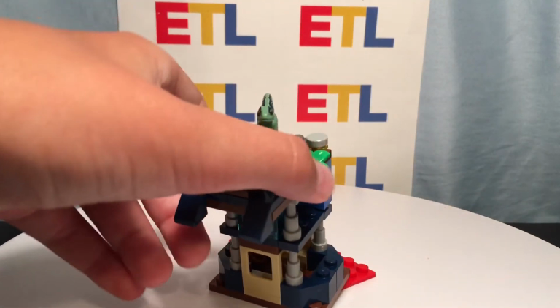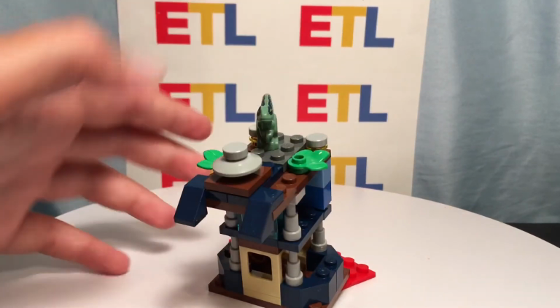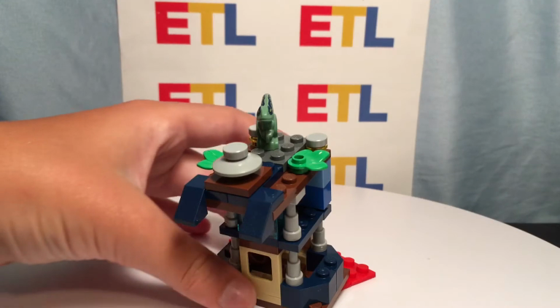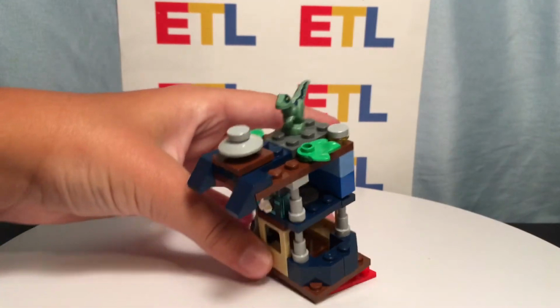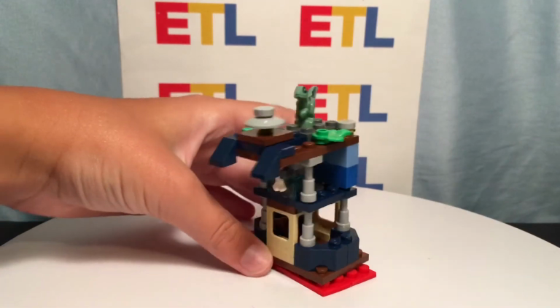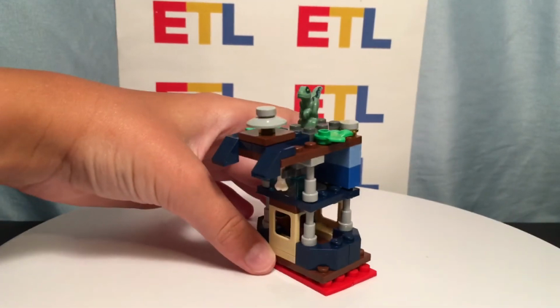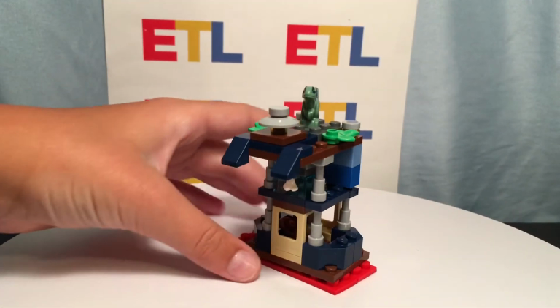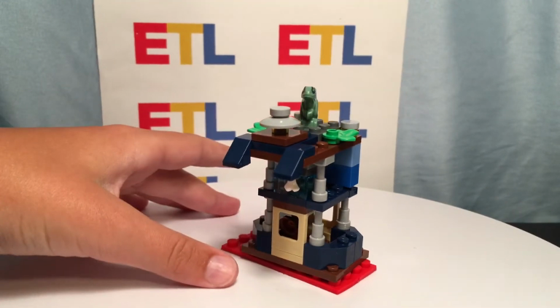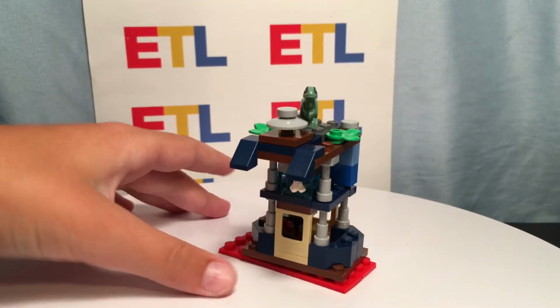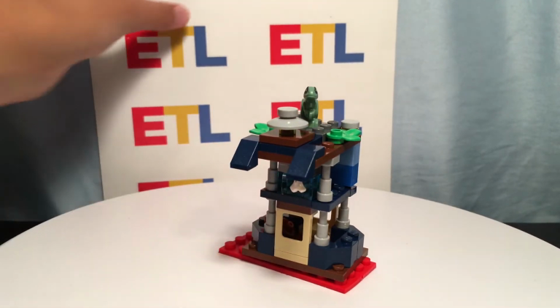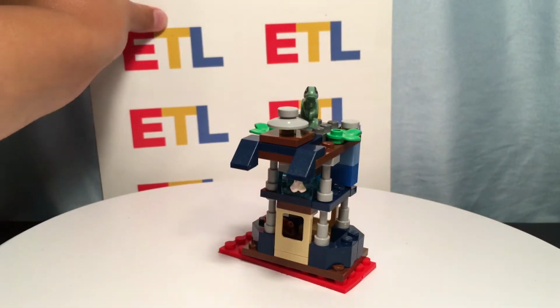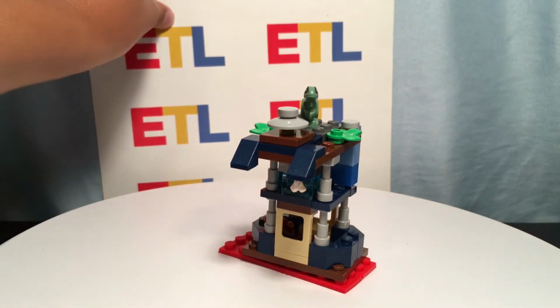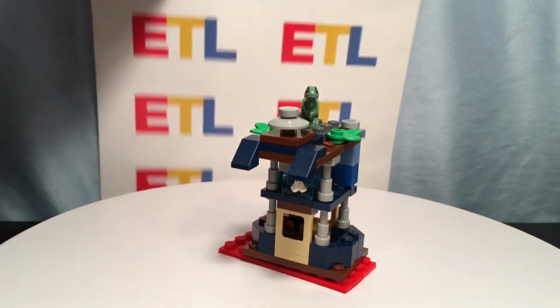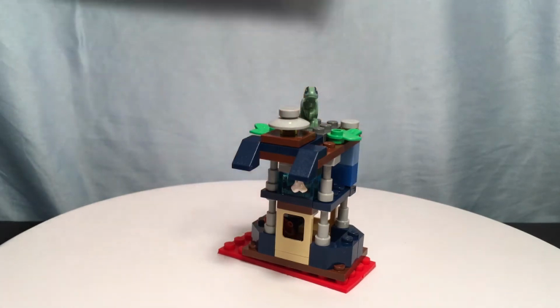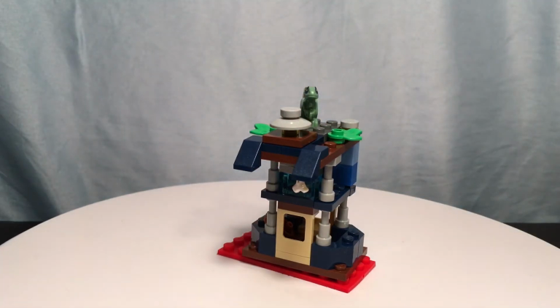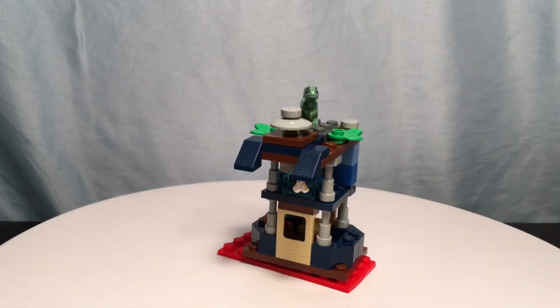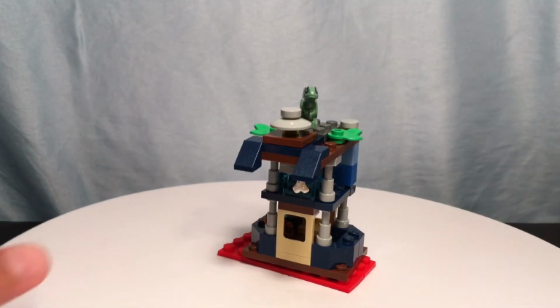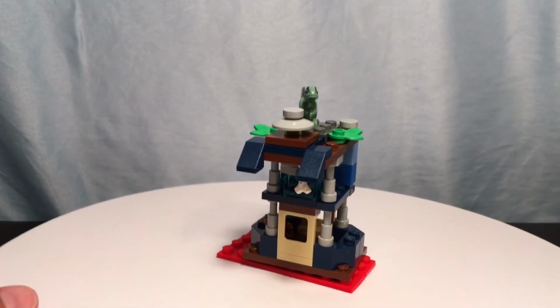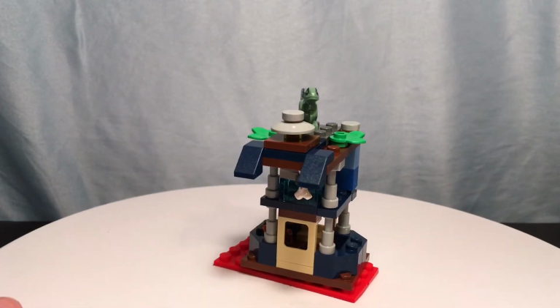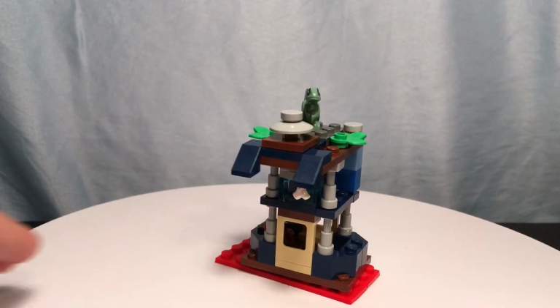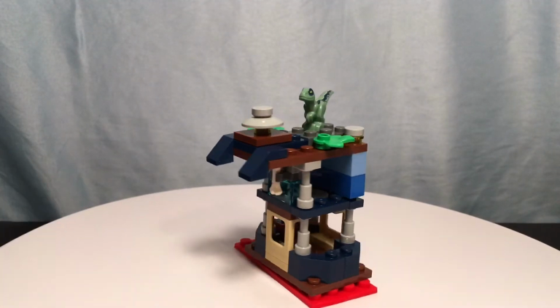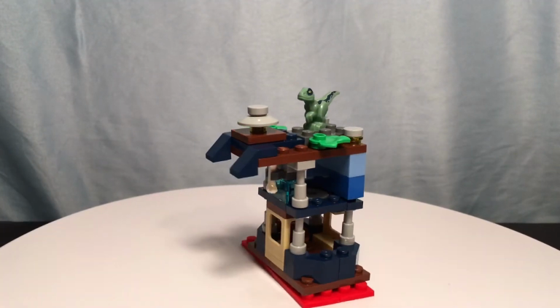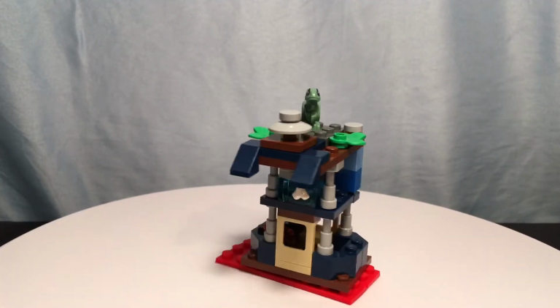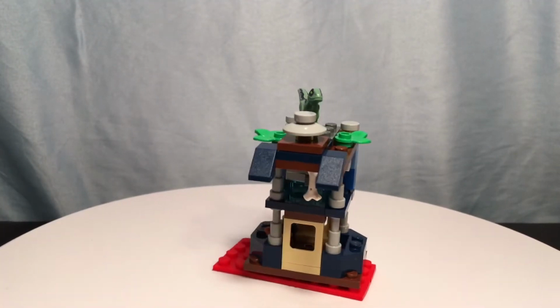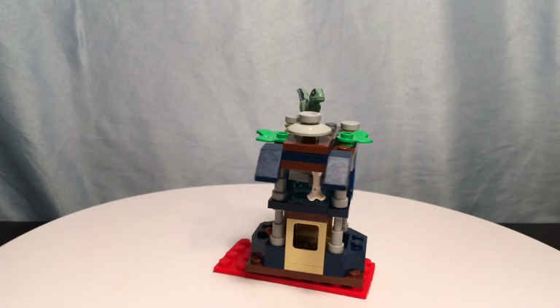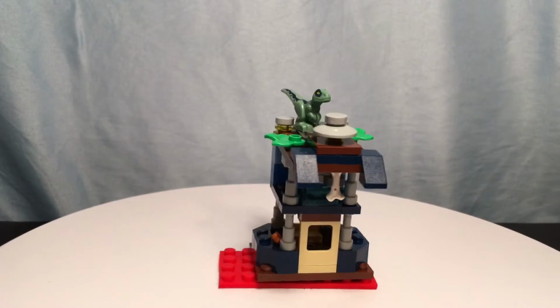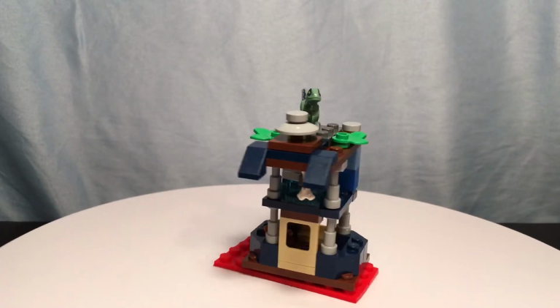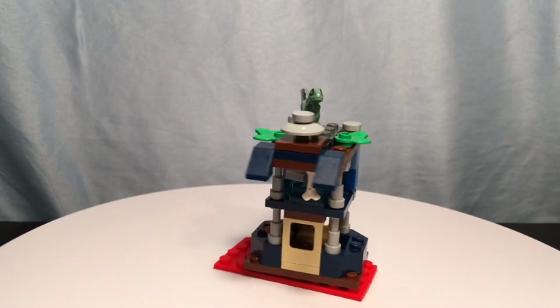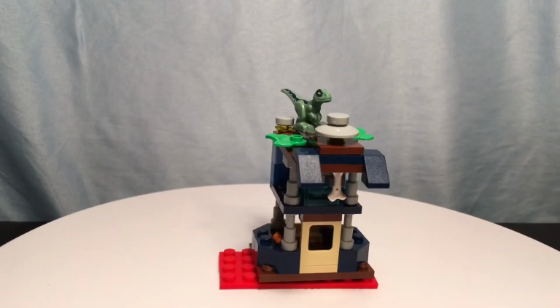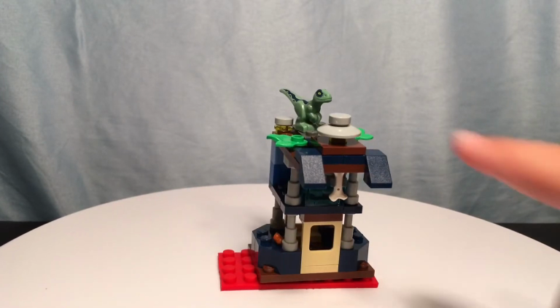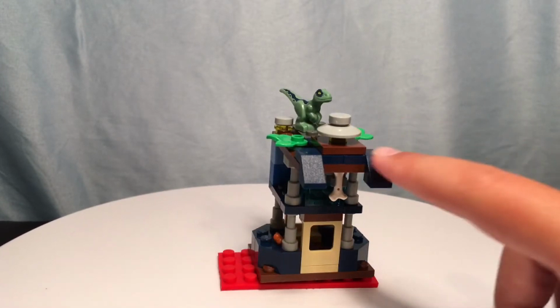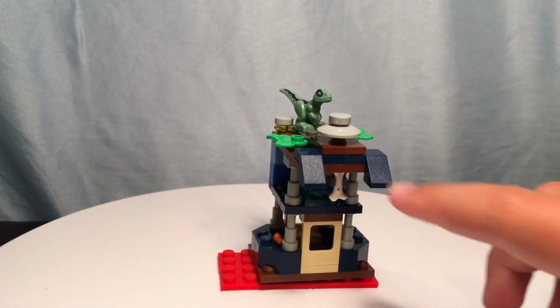I'm calling this Baby Blue's Modular Building, and it's got these roofing pieces.